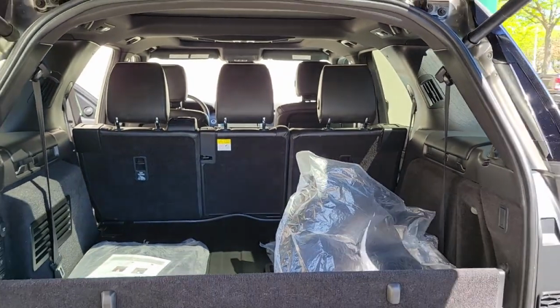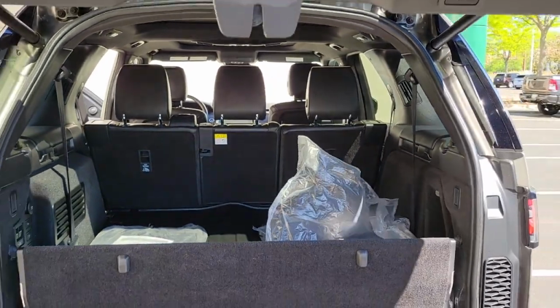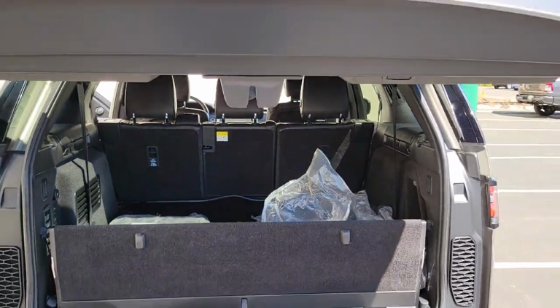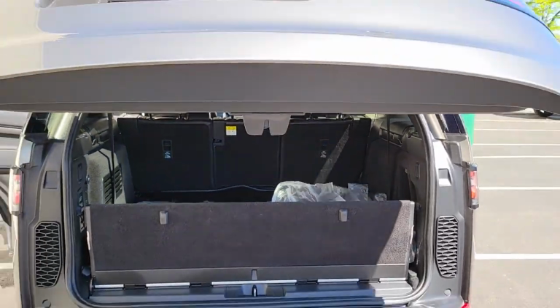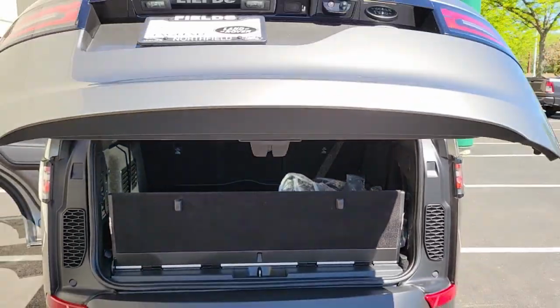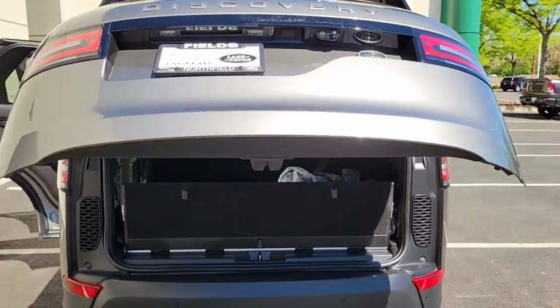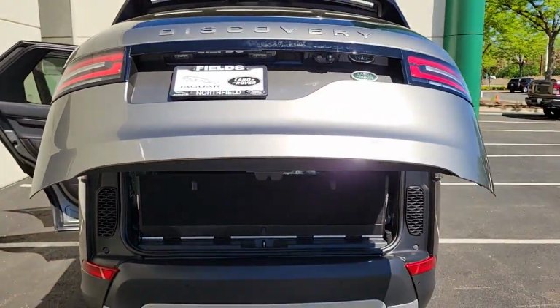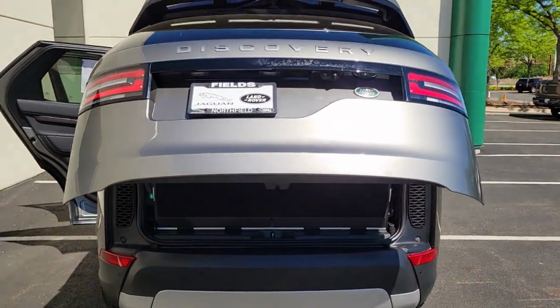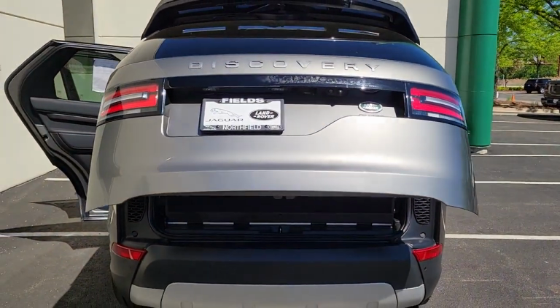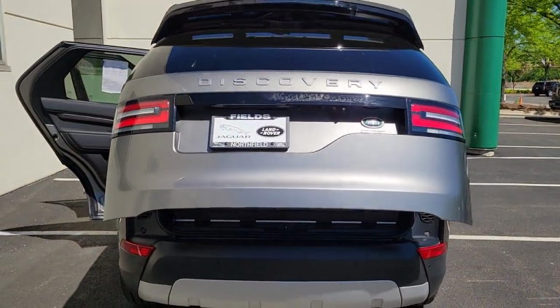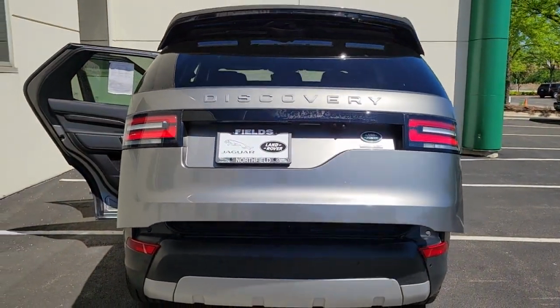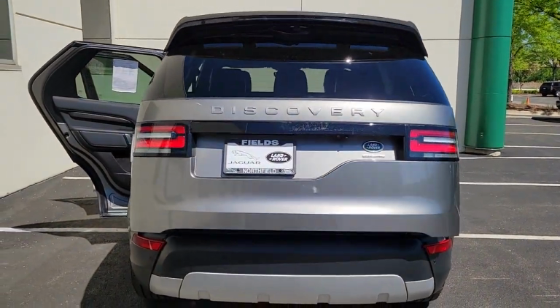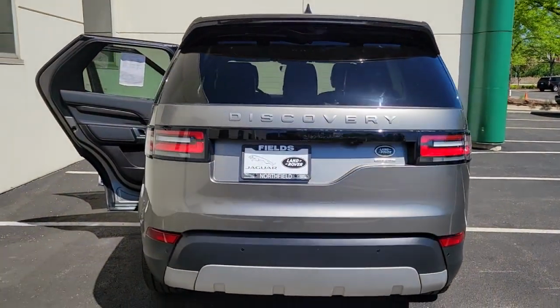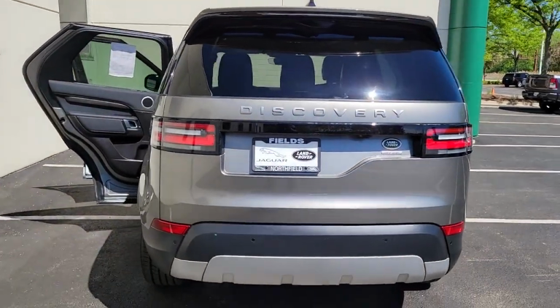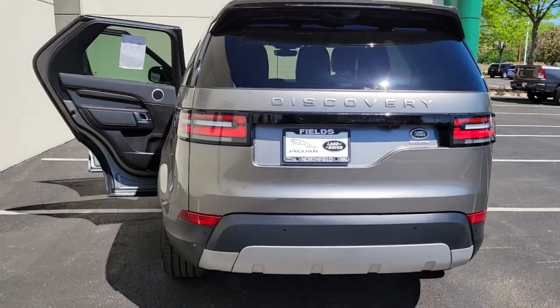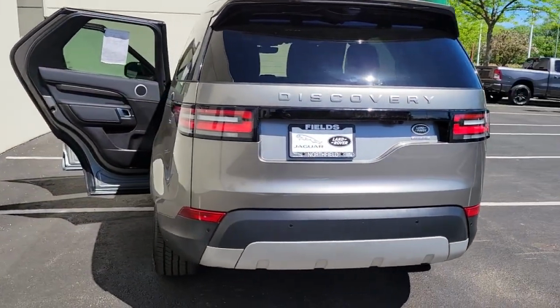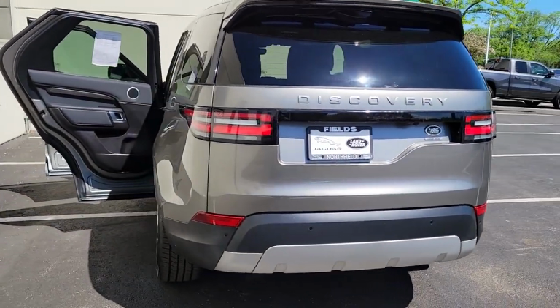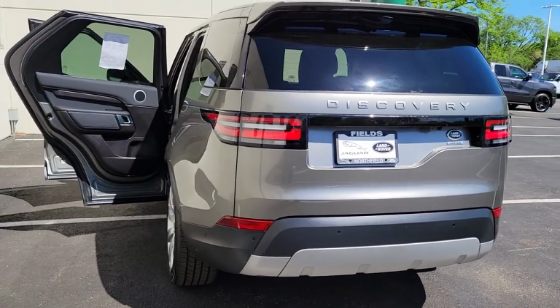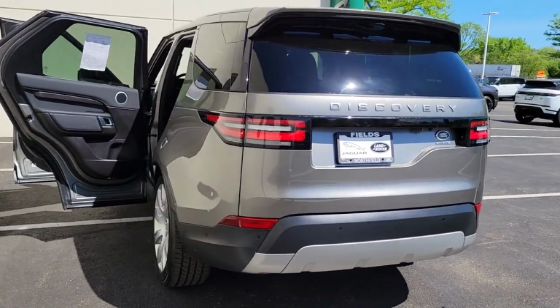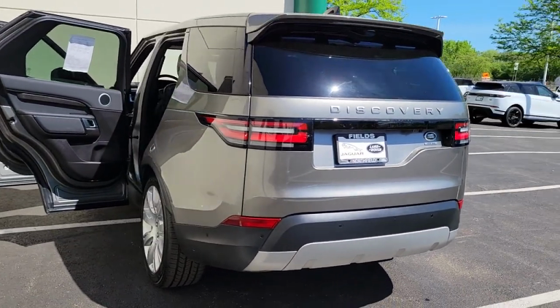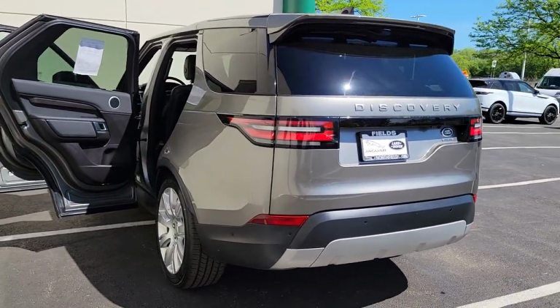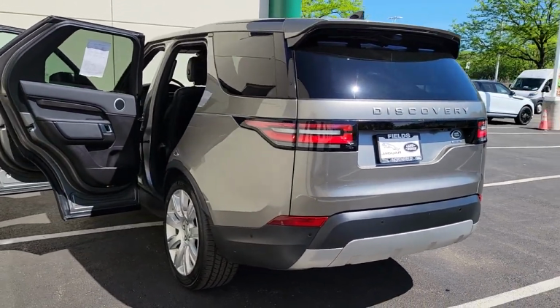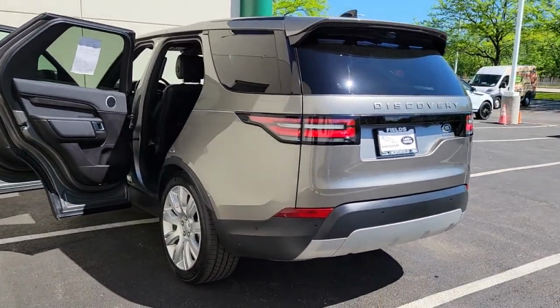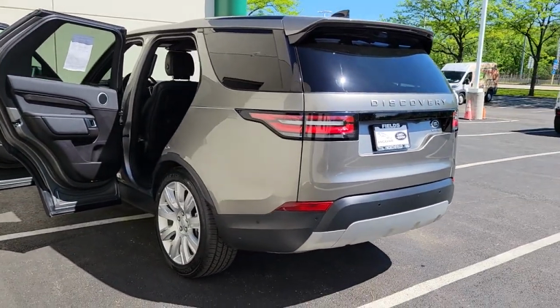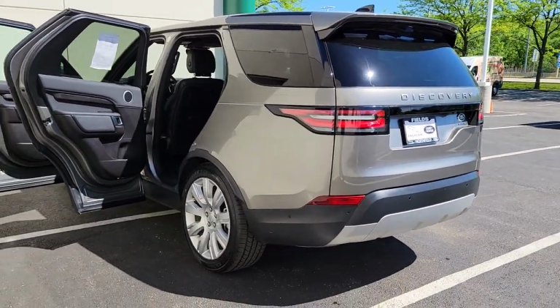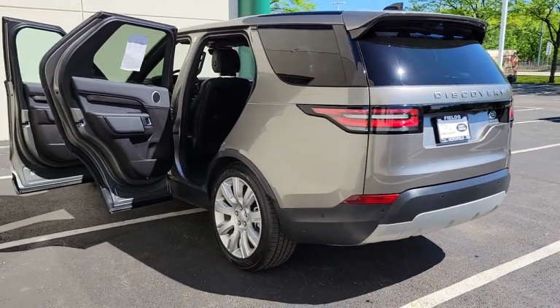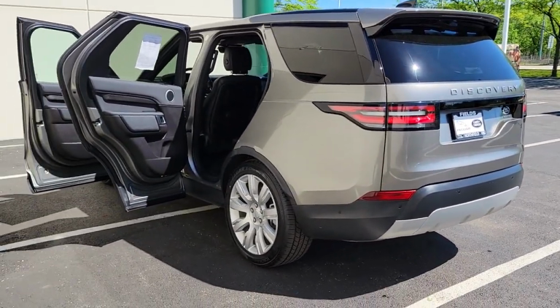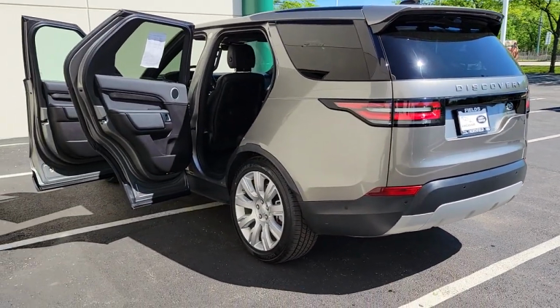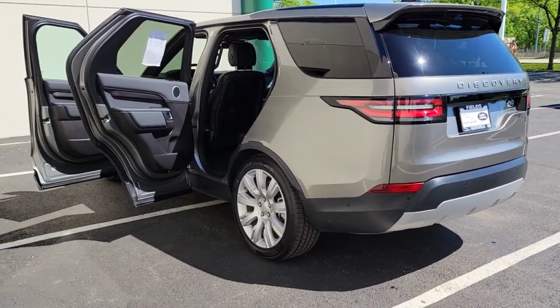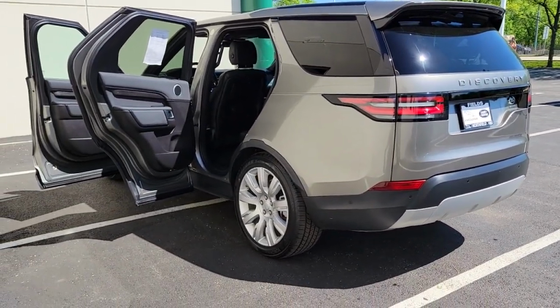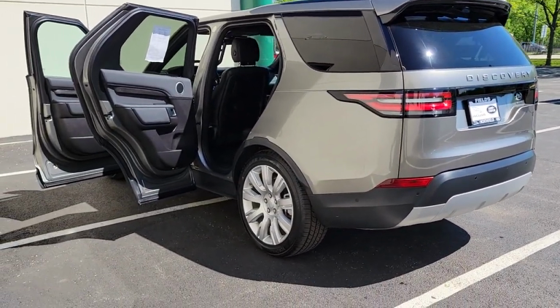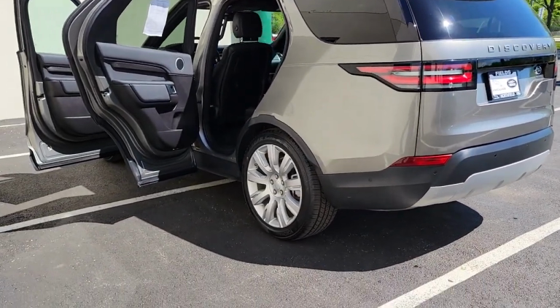Feel the thrill of luxury and the confidence to go anywhere in this remarkable Discovery. Our staff will toss you the keys and give you an outstanding customer experience.